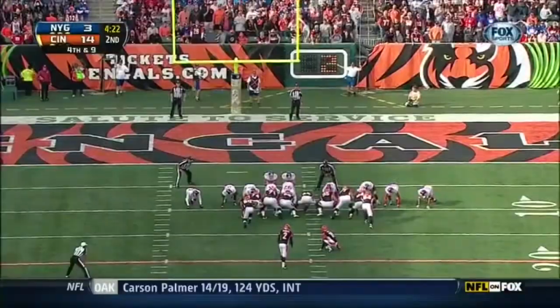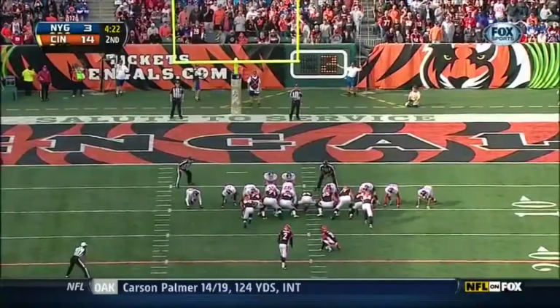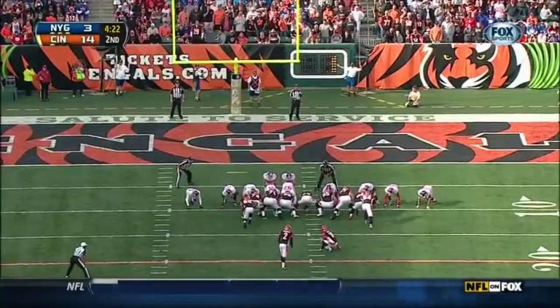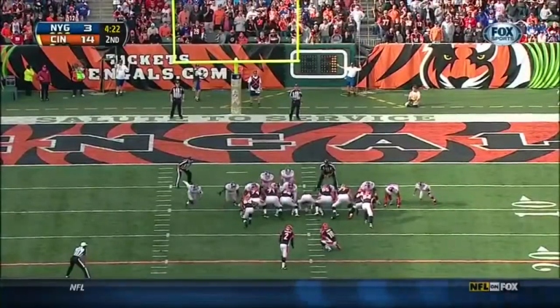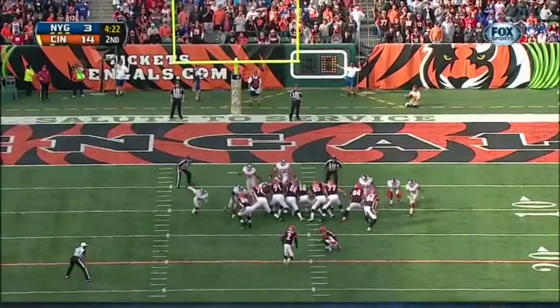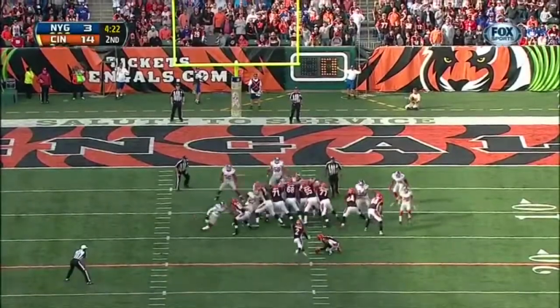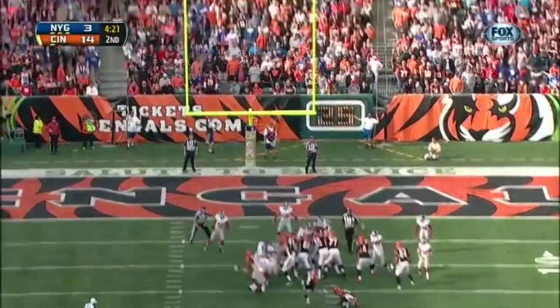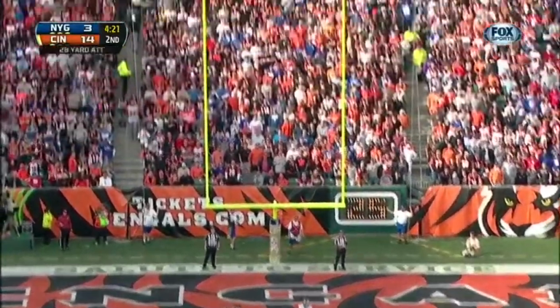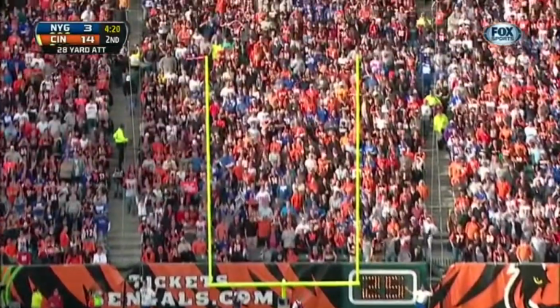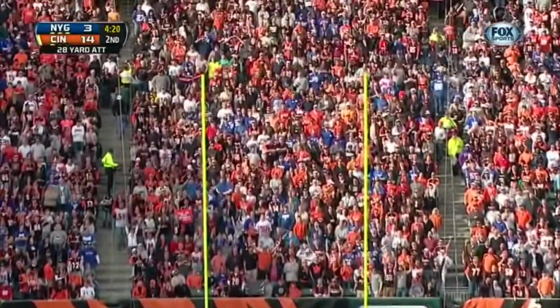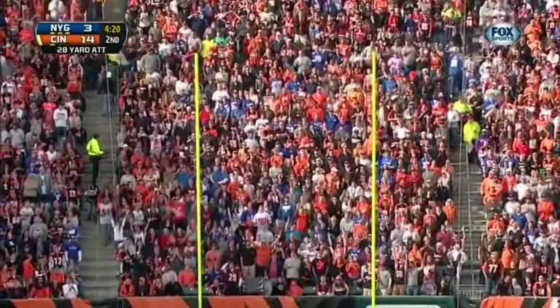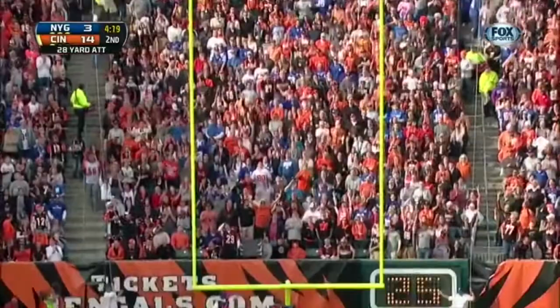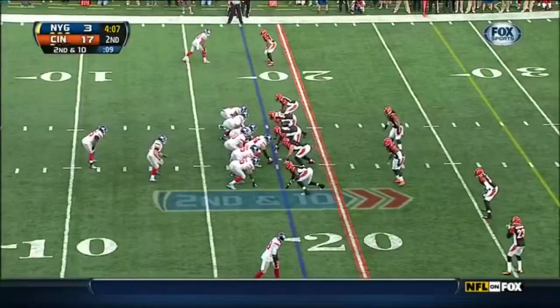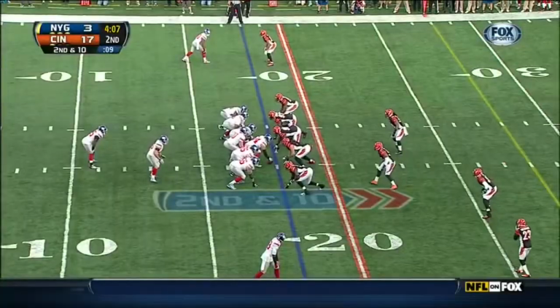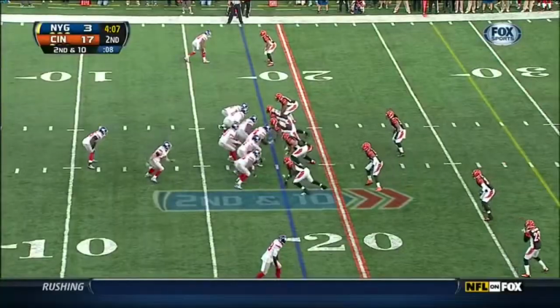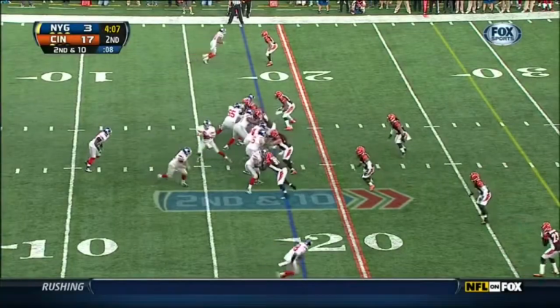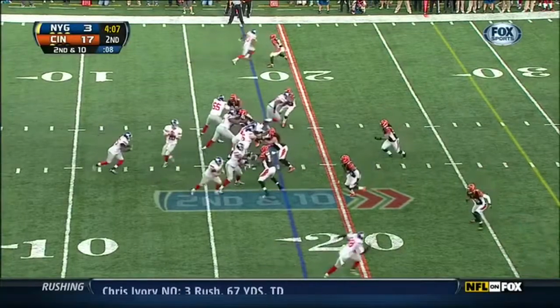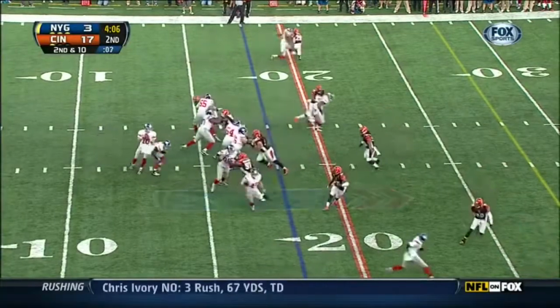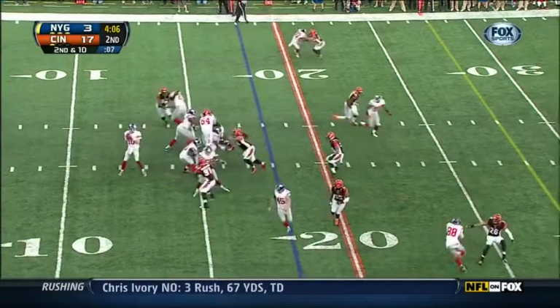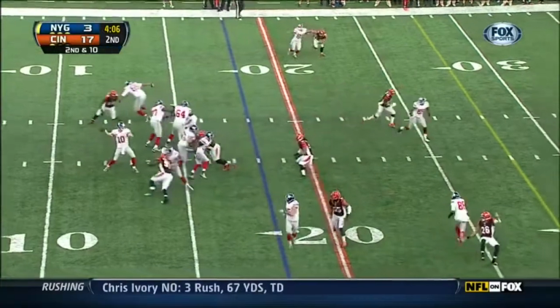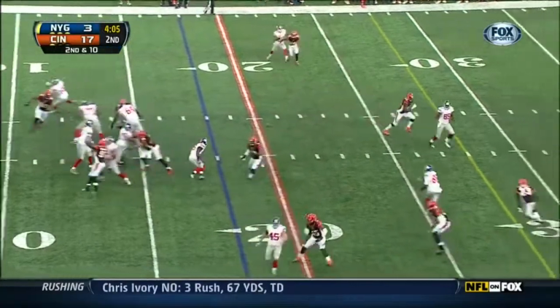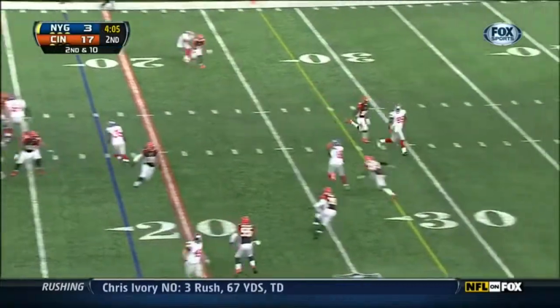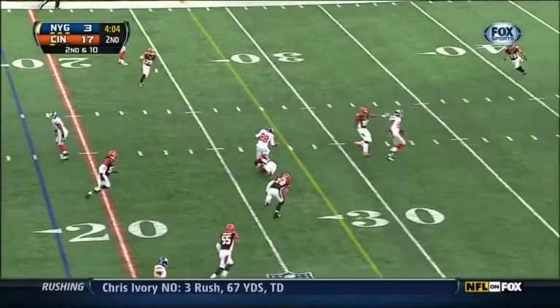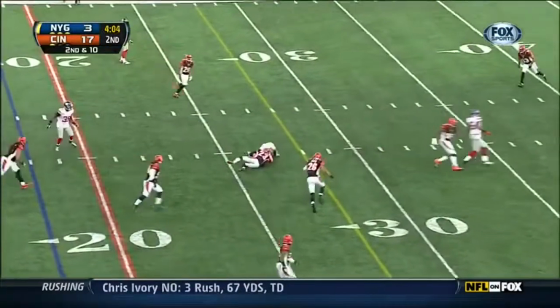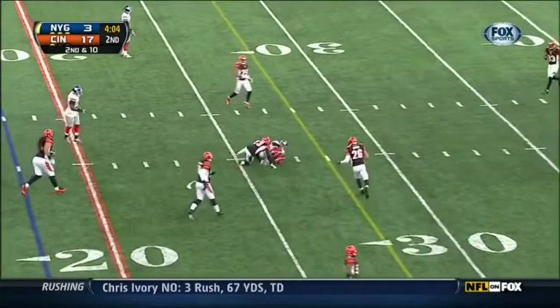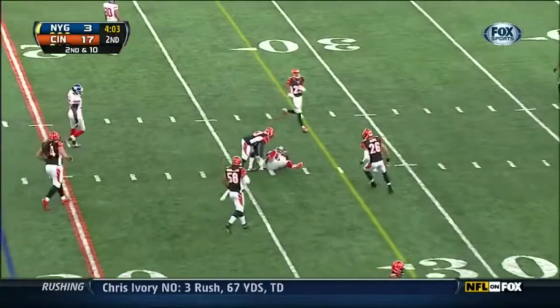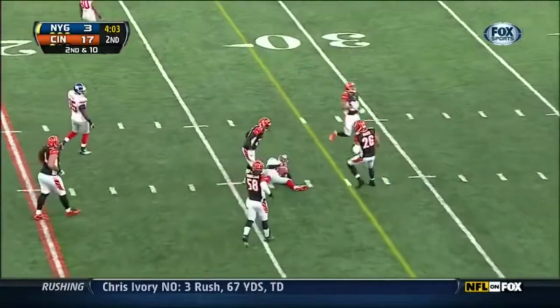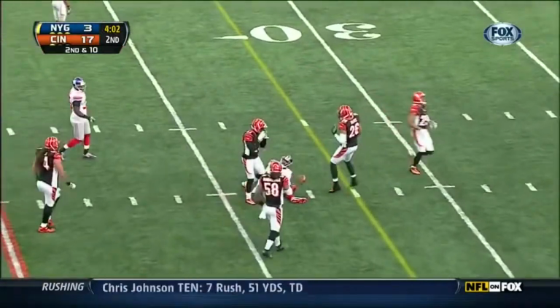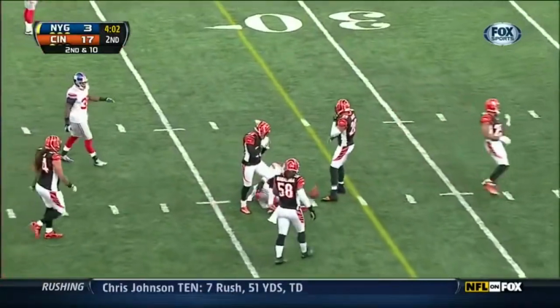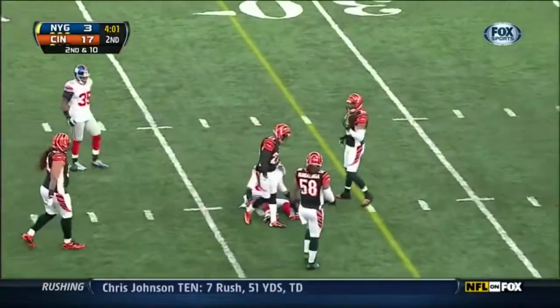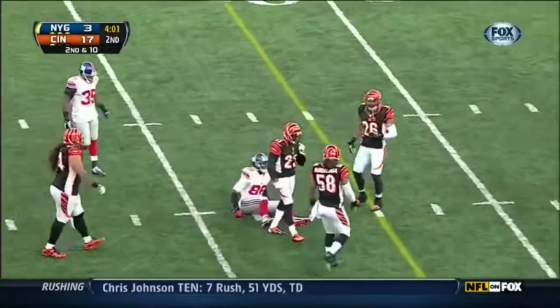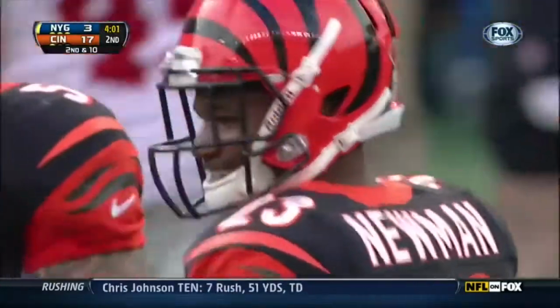One of the better kickers in the NFL — this one from 28 yards out, right down the middle. In the off season been bothered by a sore knee. And that's him on the catch, and the tackle made short of a first down.